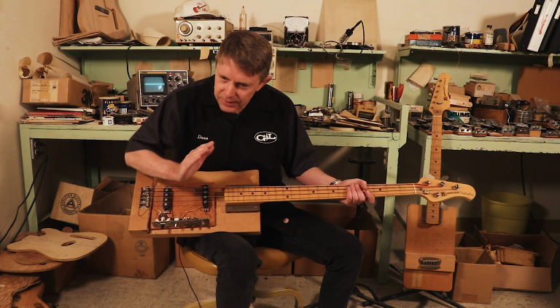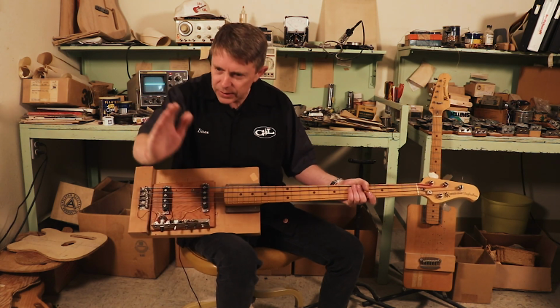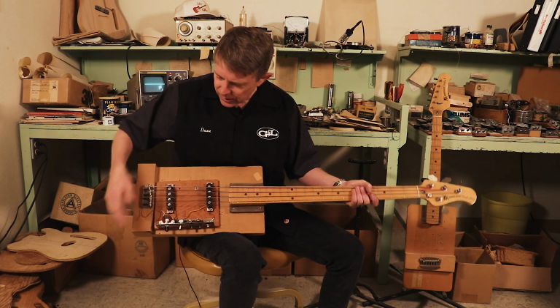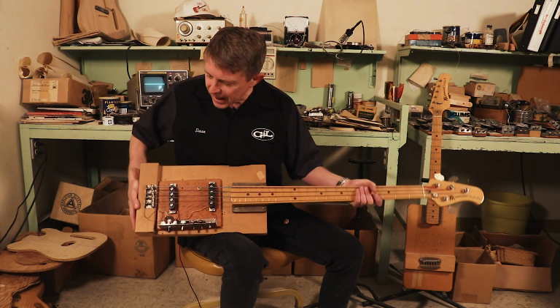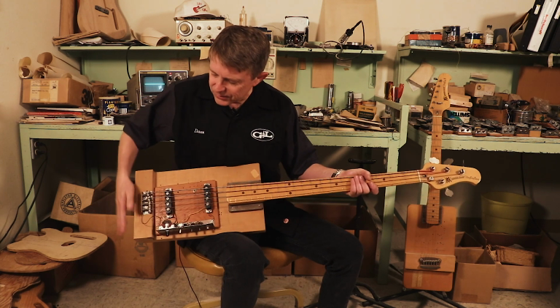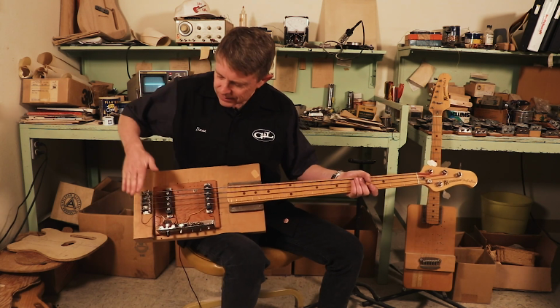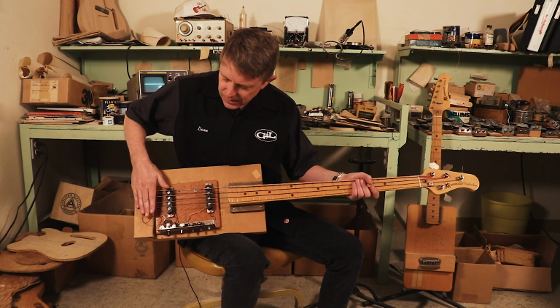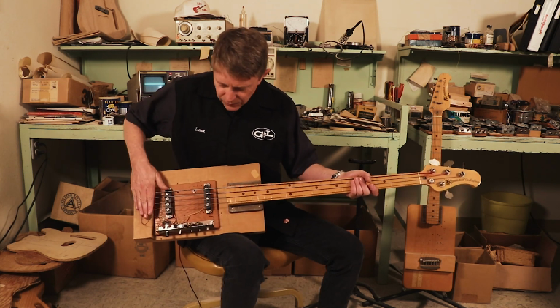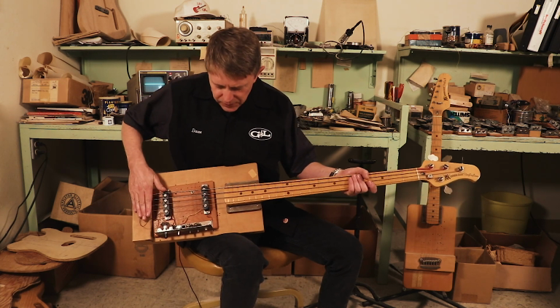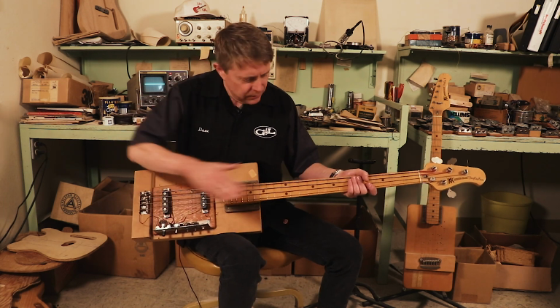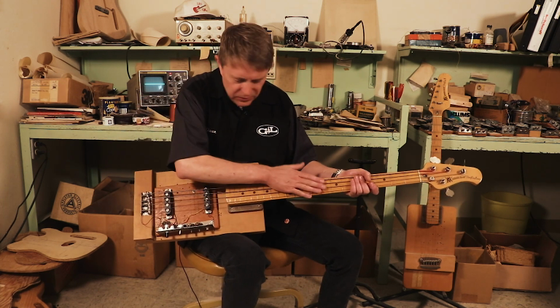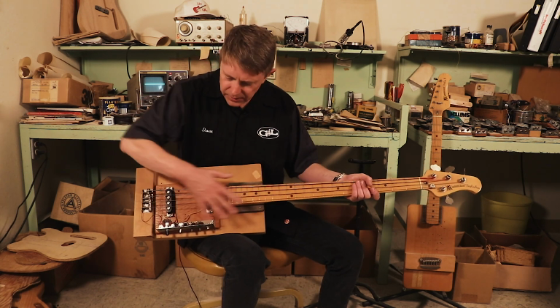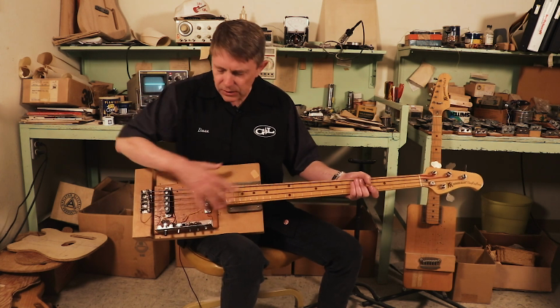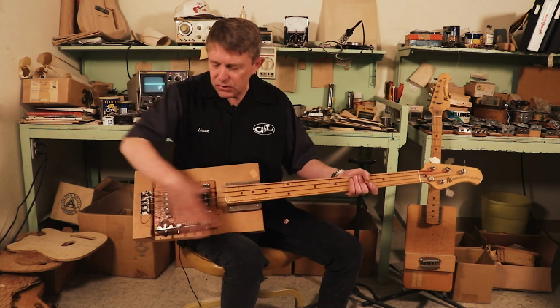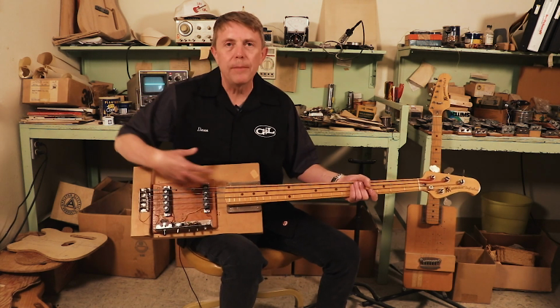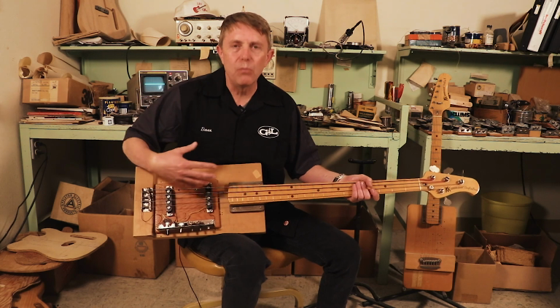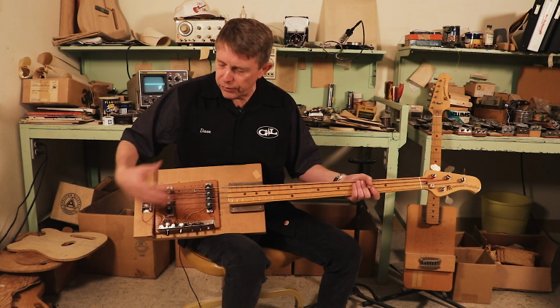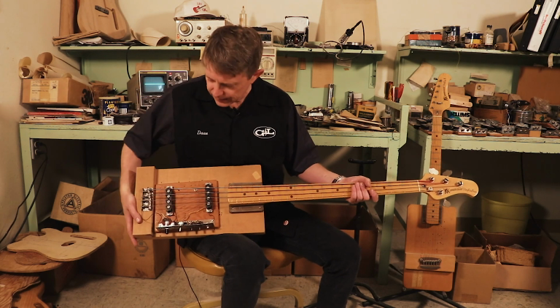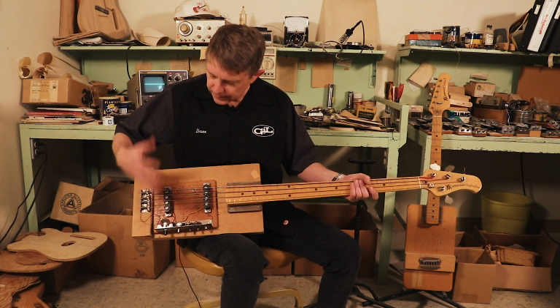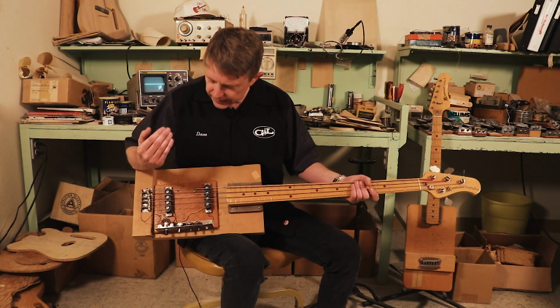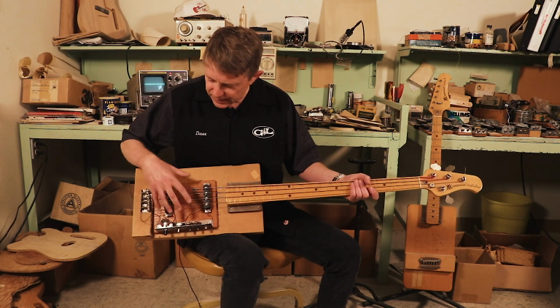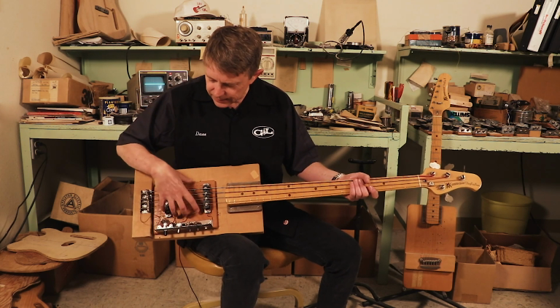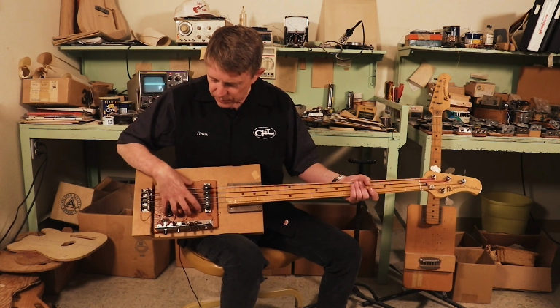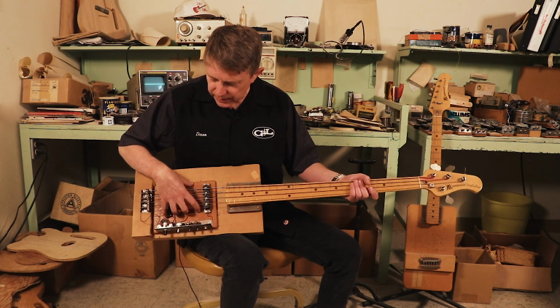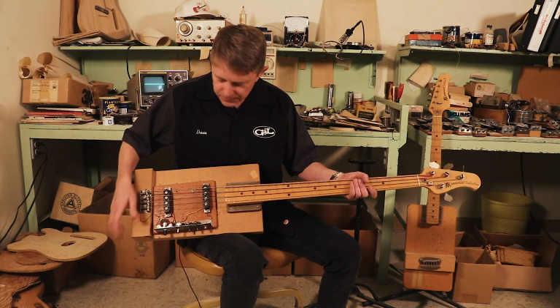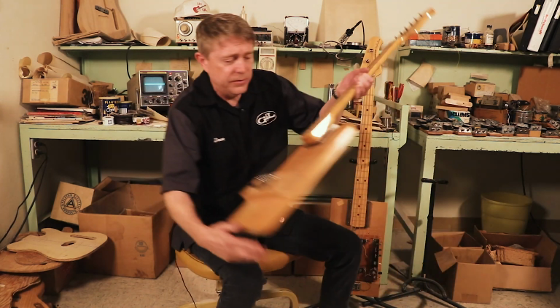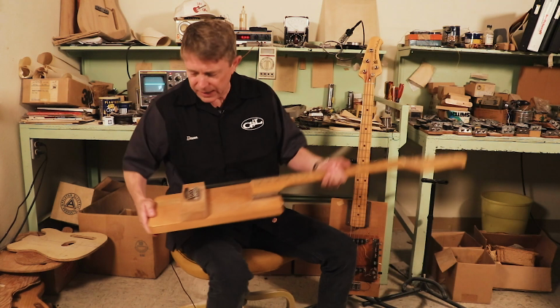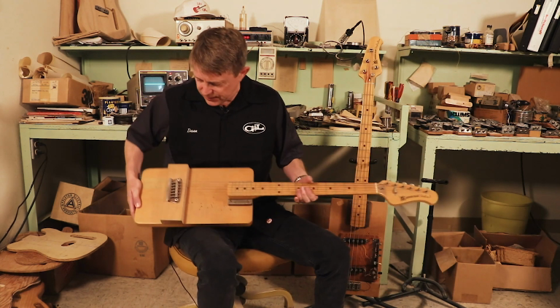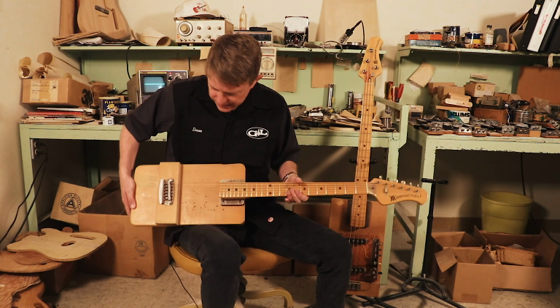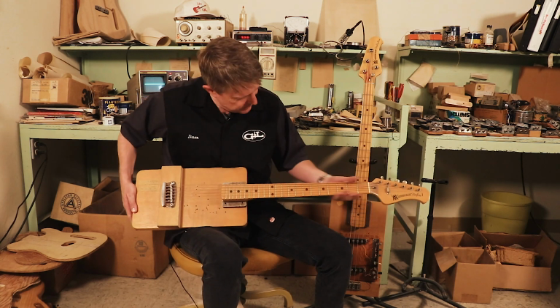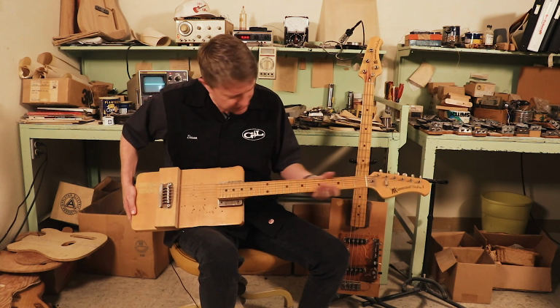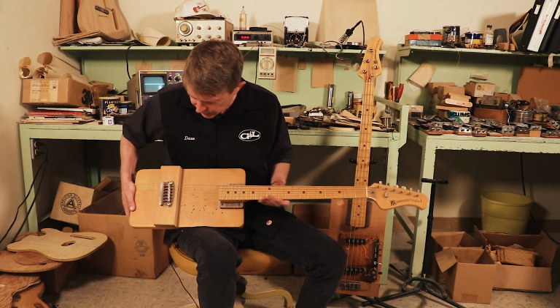This particular one is kind of cool because in Leo's world, in his lab, the brands sort of faded away — it was just his continuous path. So you saw Fender, Music Man, G&L — this is all wrapped up in one thing, and the thing he was testing at the time were these pickups.